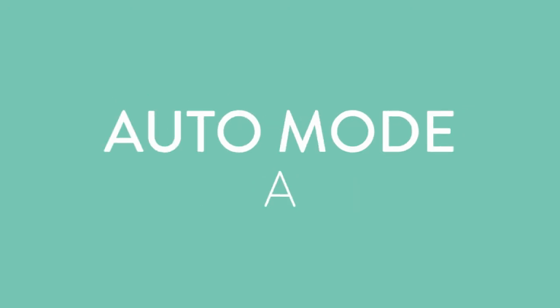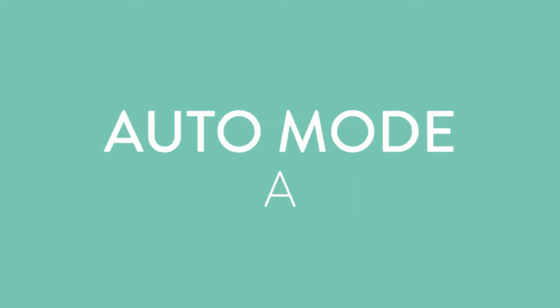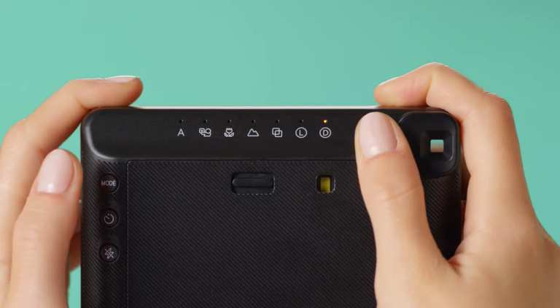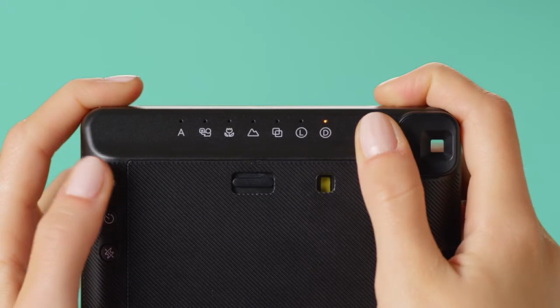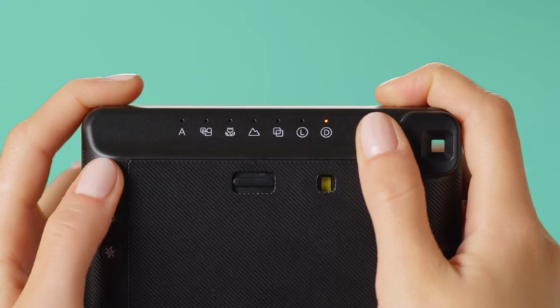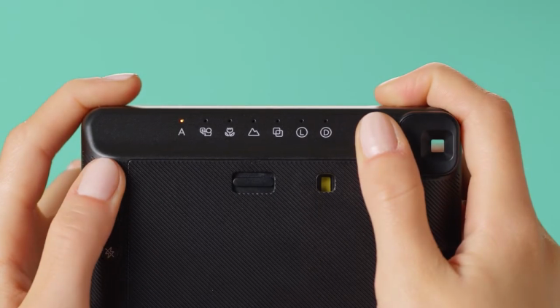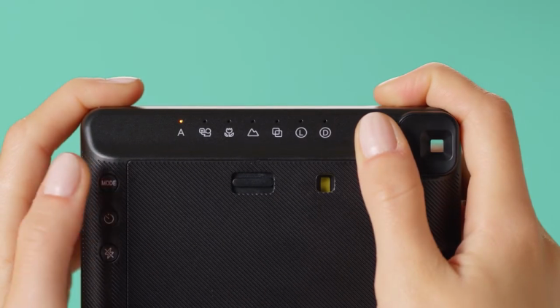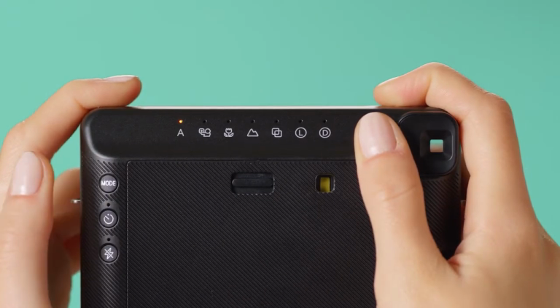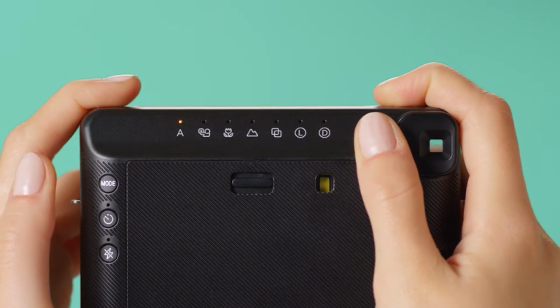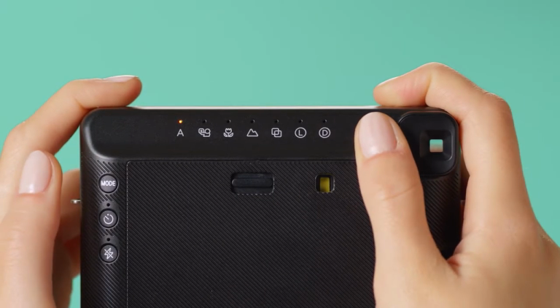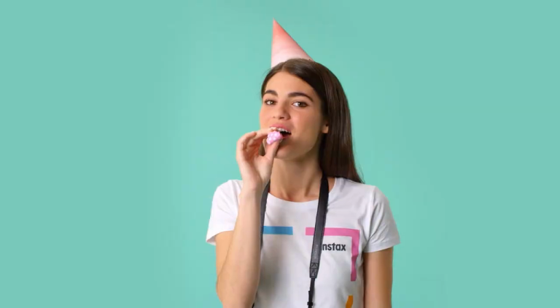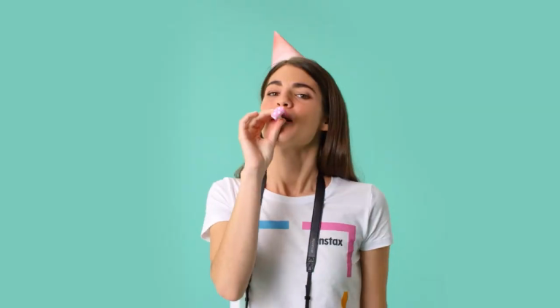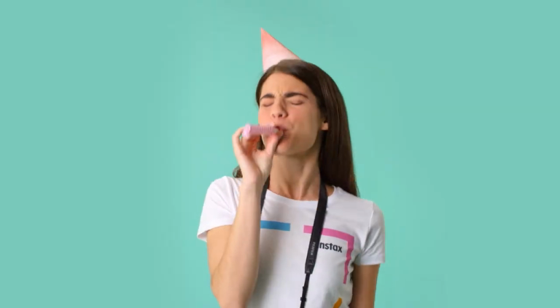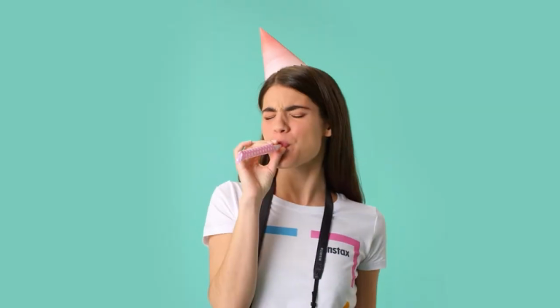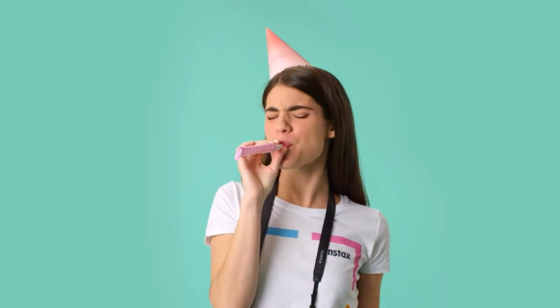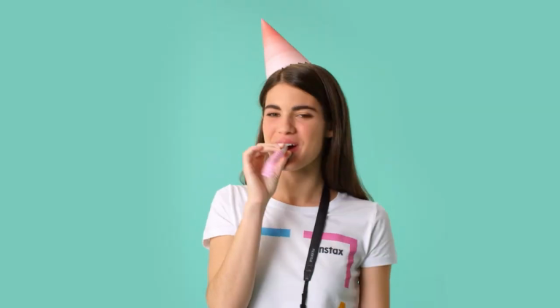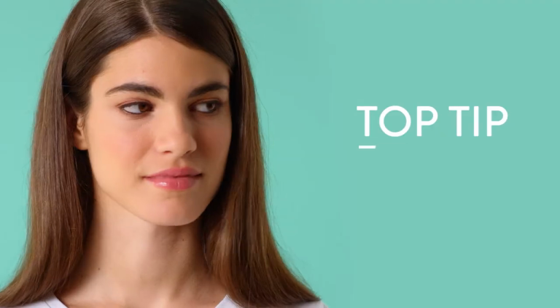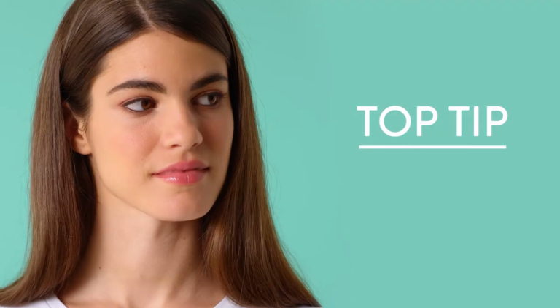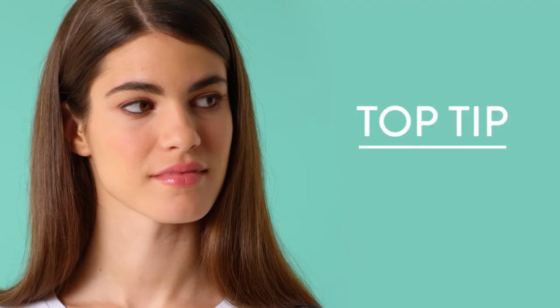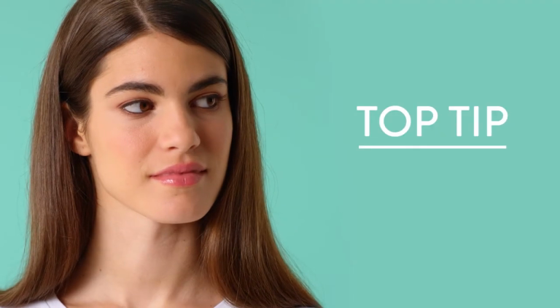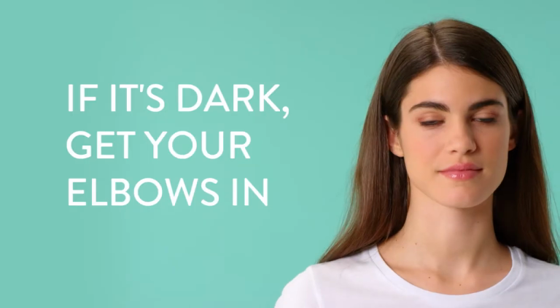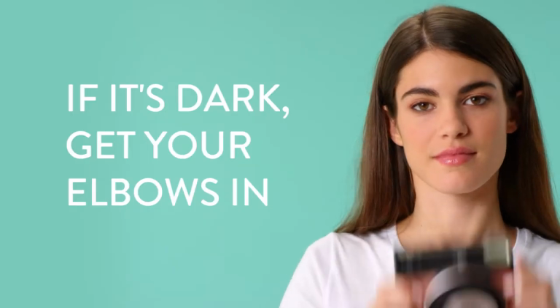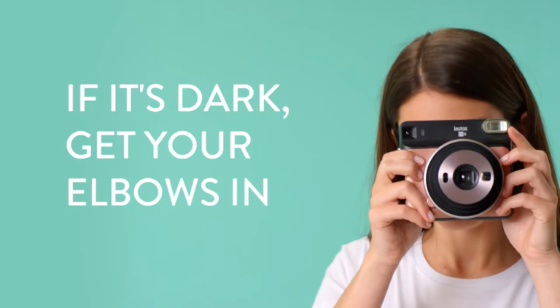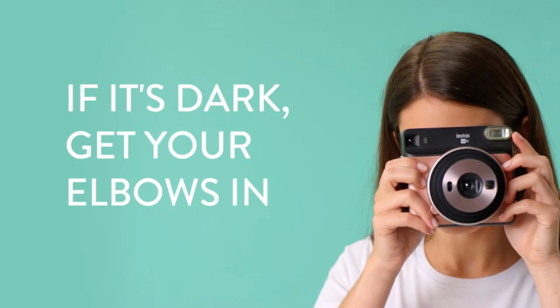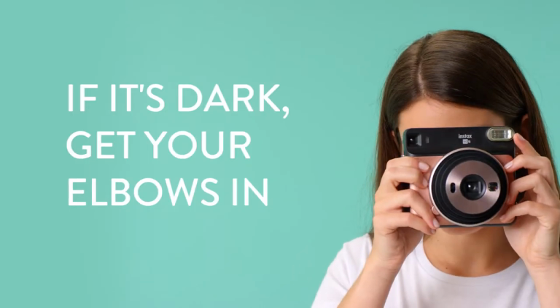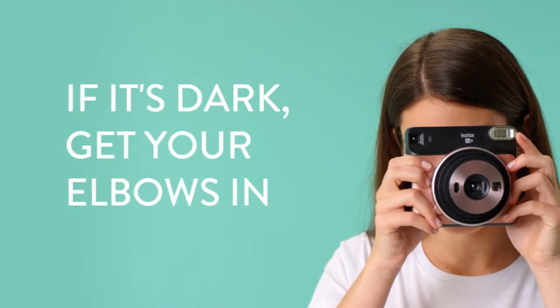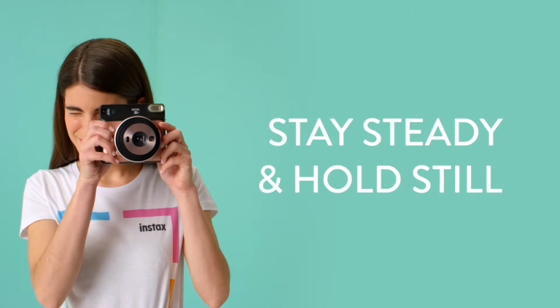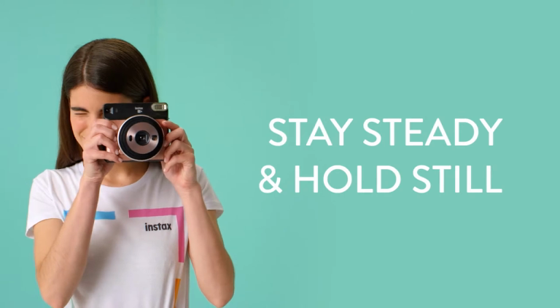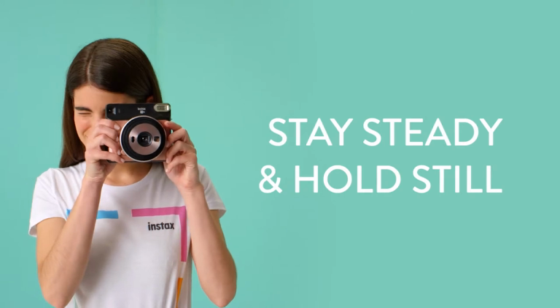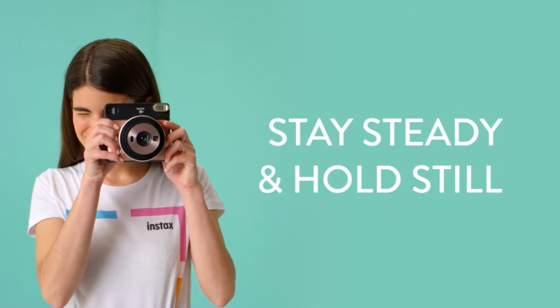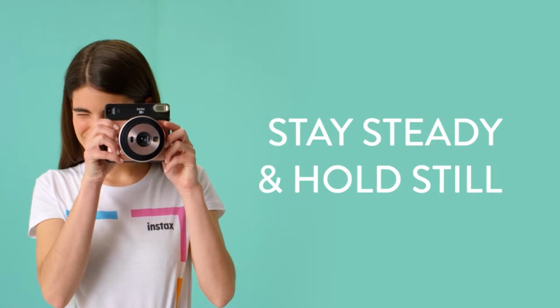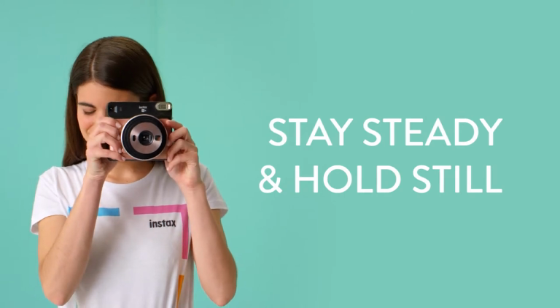The auto mode is great for morning, noon and night. Perfect for parties. If it's dark, get your elbows in, stay steady and hold still.